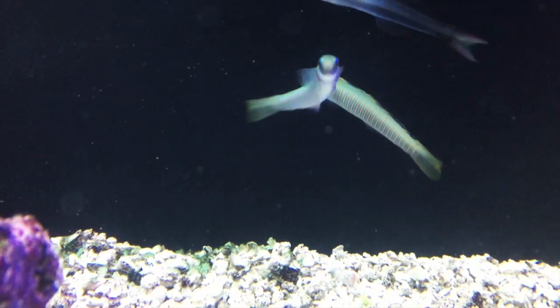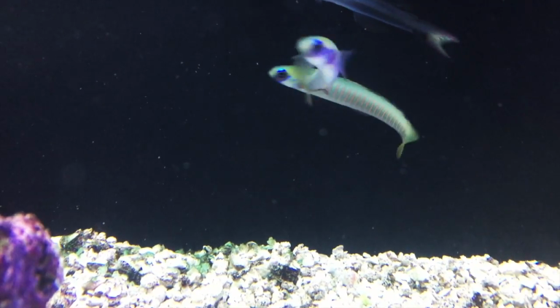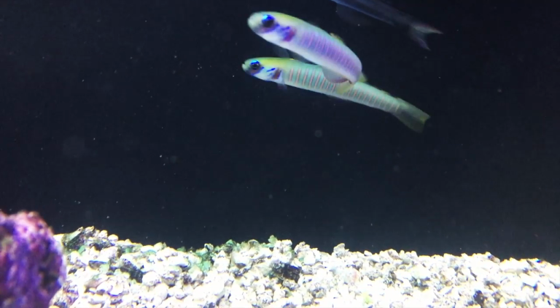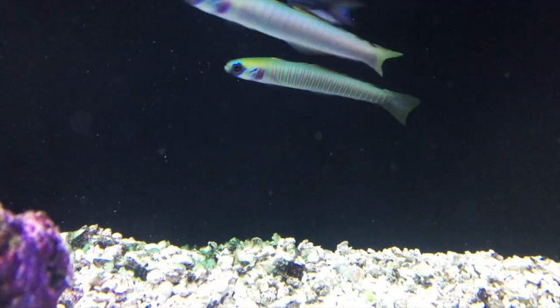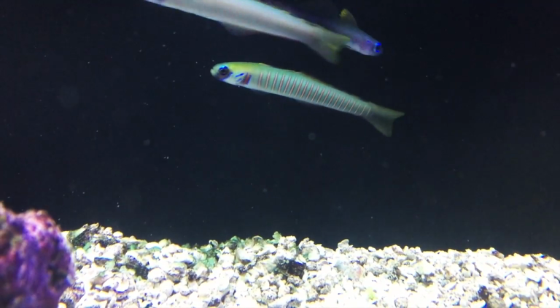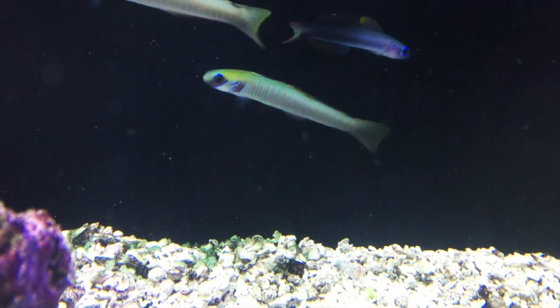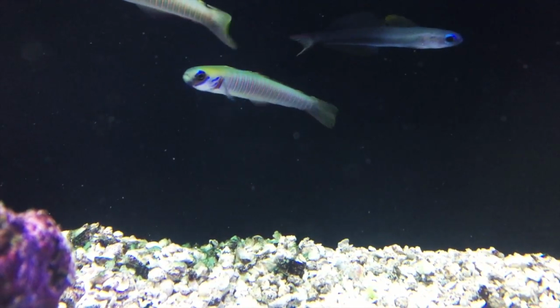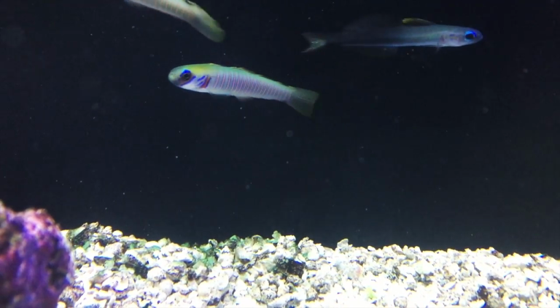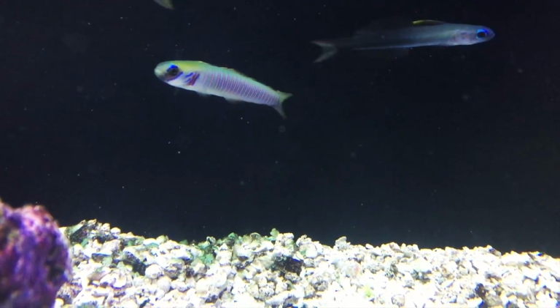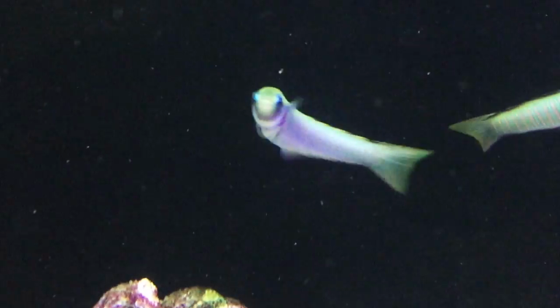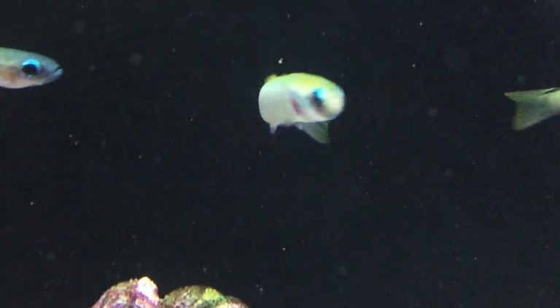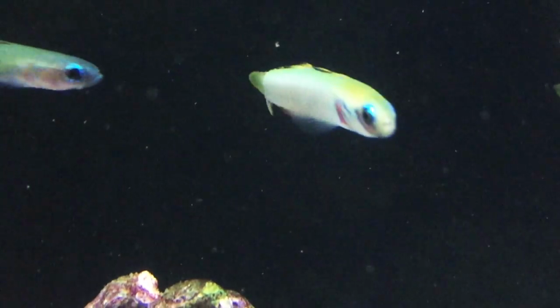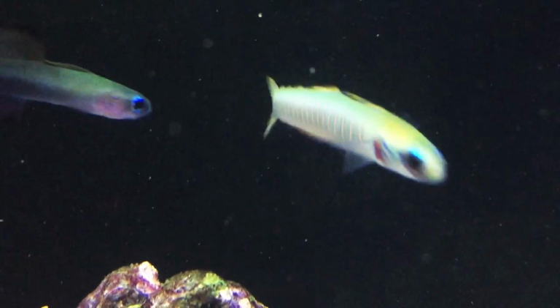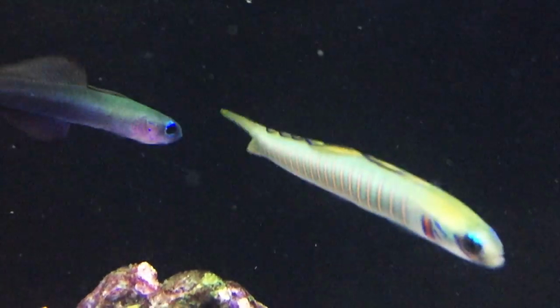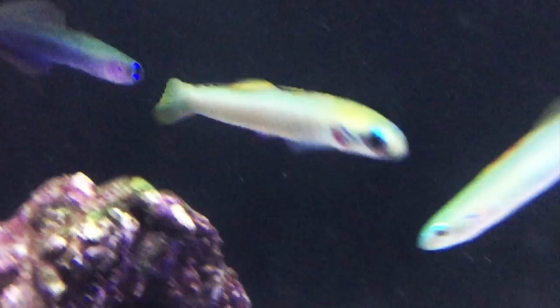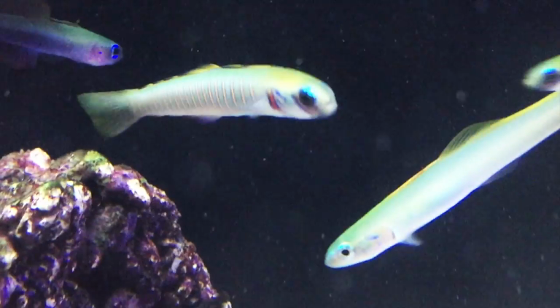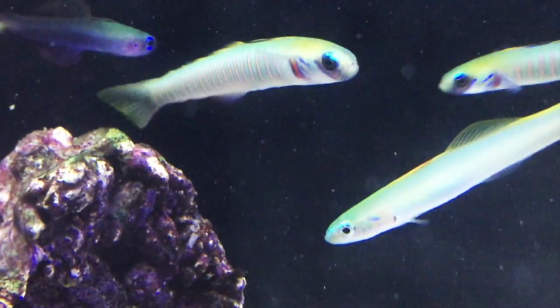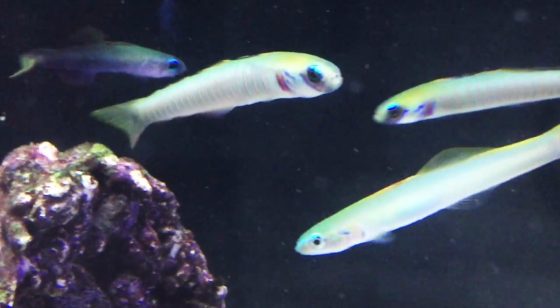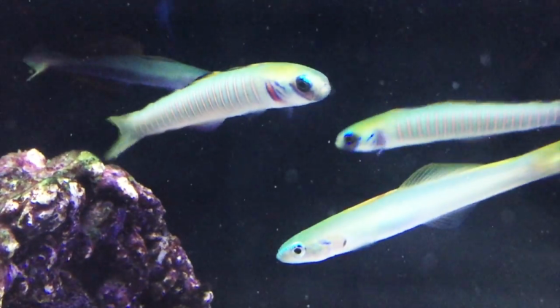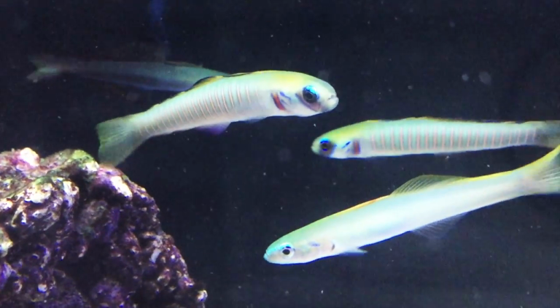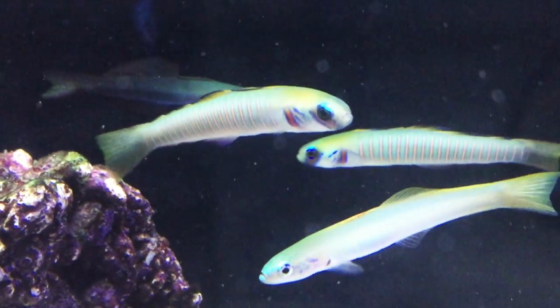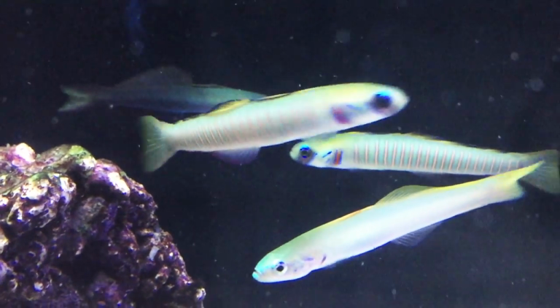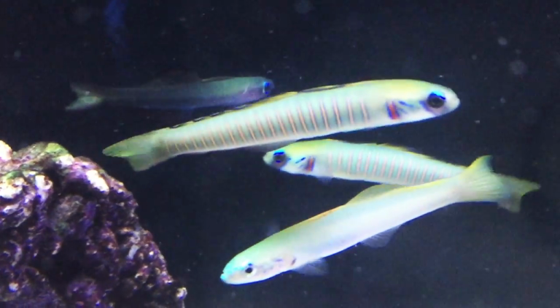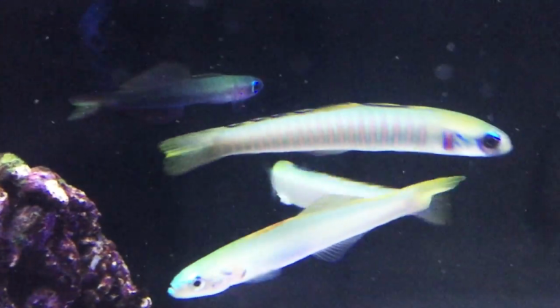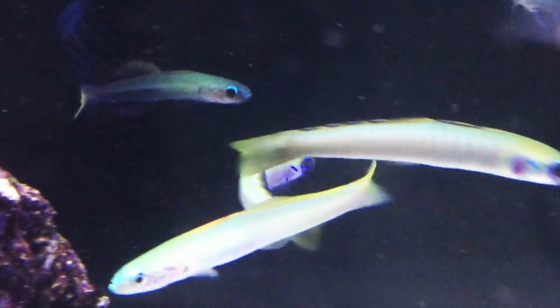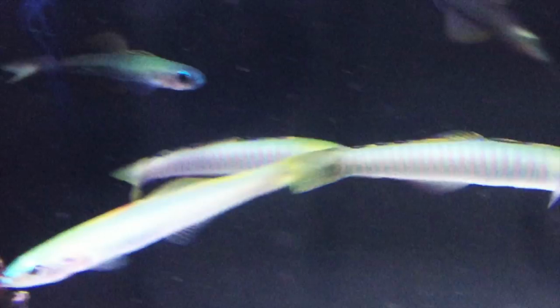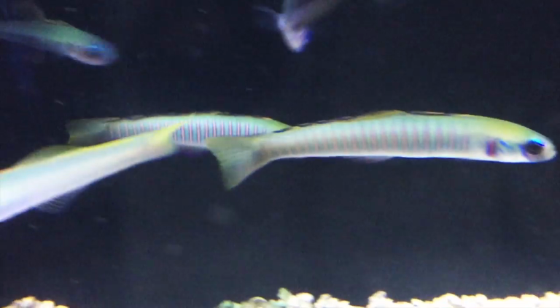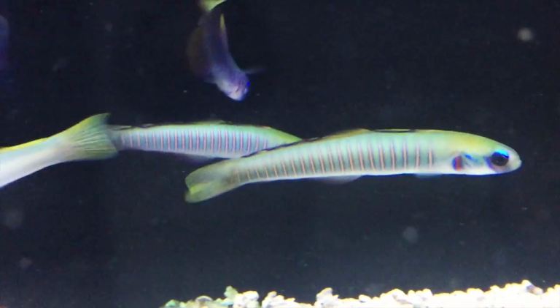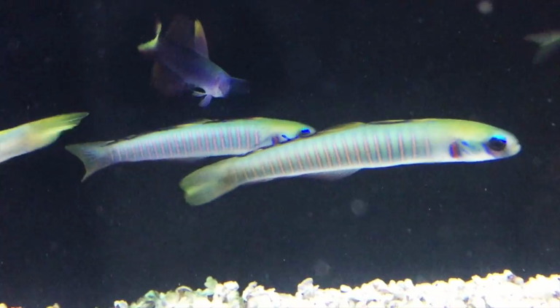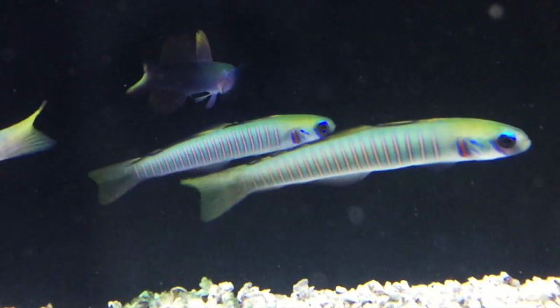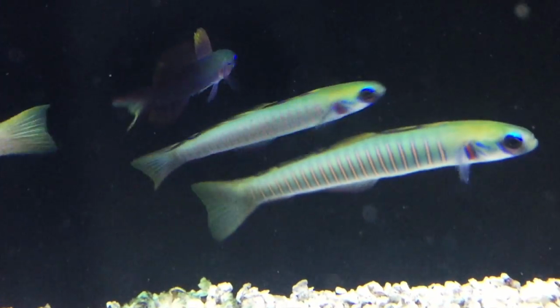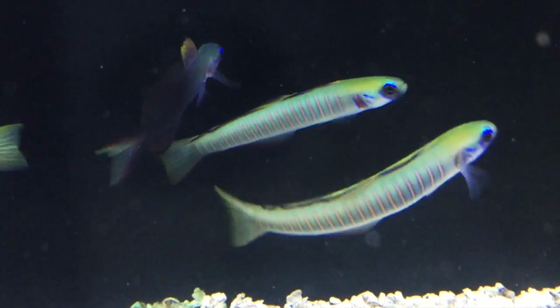Also known as the Bar Dartfish, the Zebra Bar Dartfish, the Zebra Dart Goby, the Bar Goby, the Zebra Goby, and a few other names, the Bar Dartfish is a cool fish with distinctive vertical stripes running down its long body.